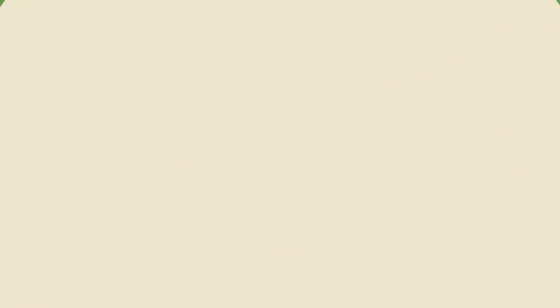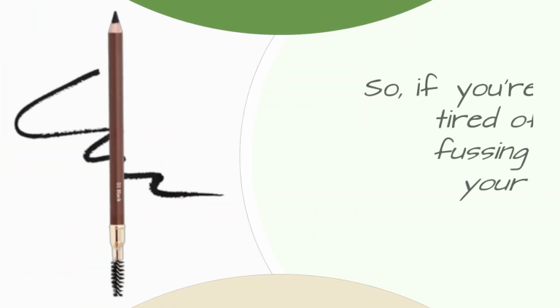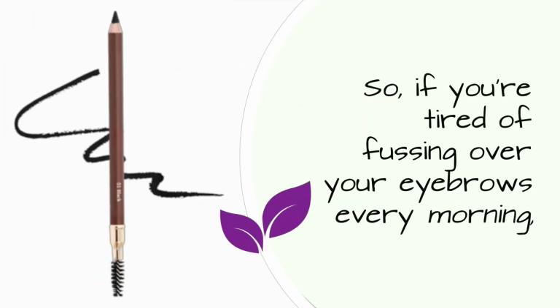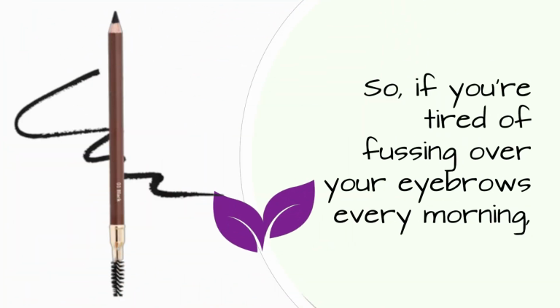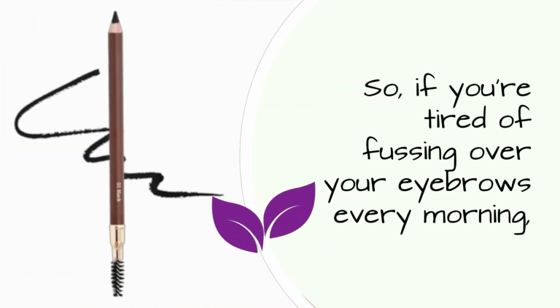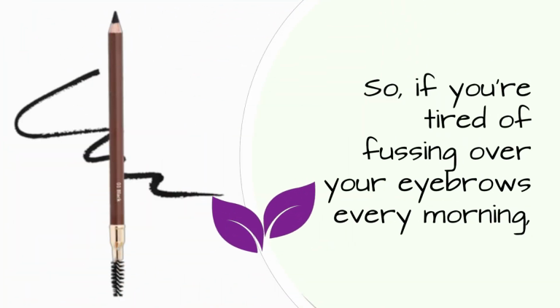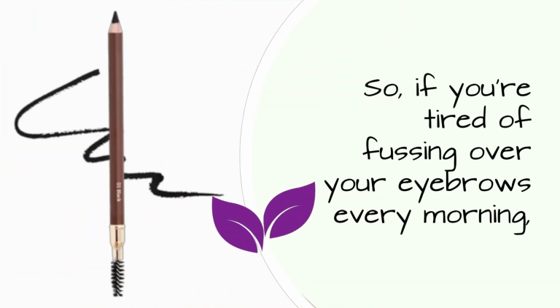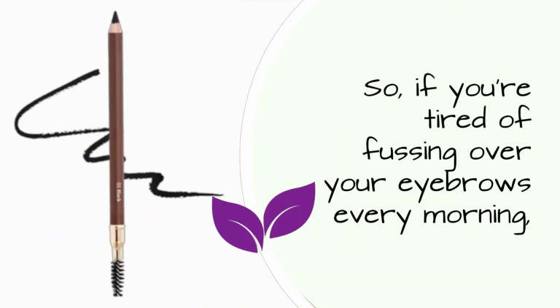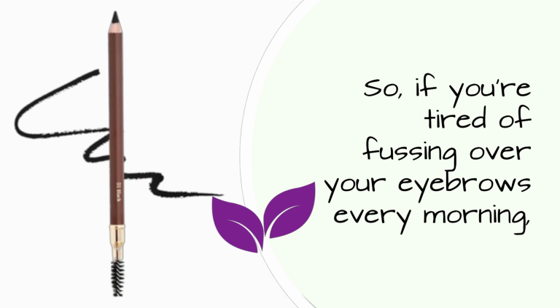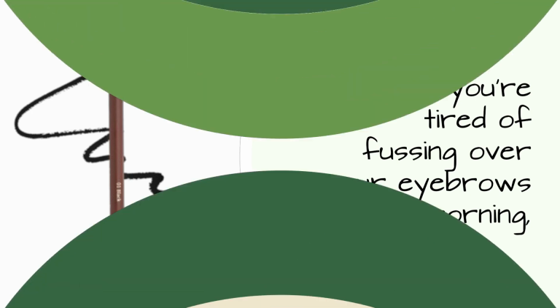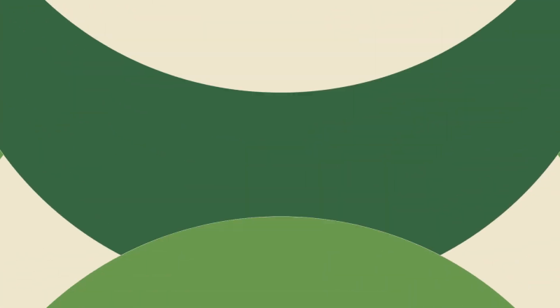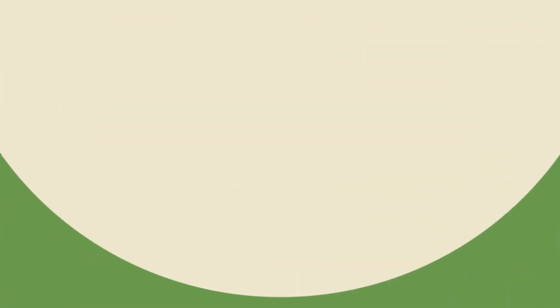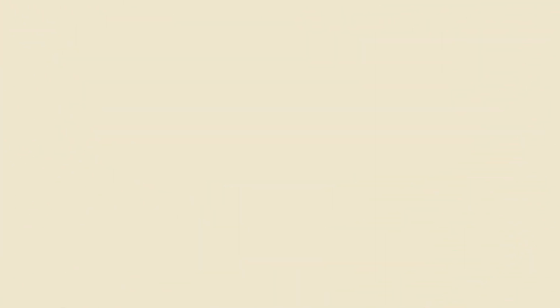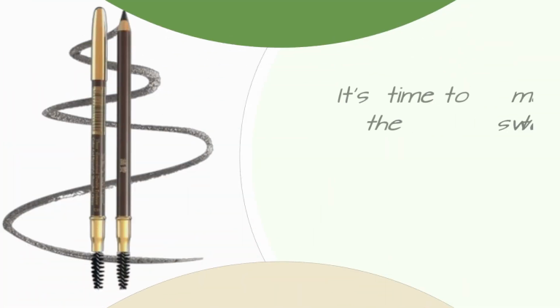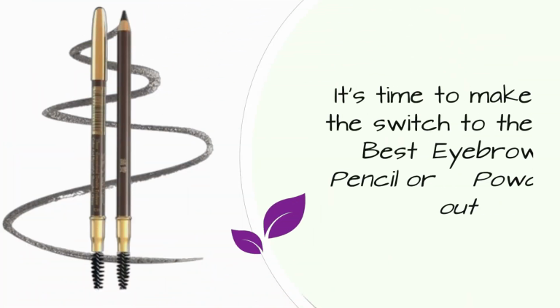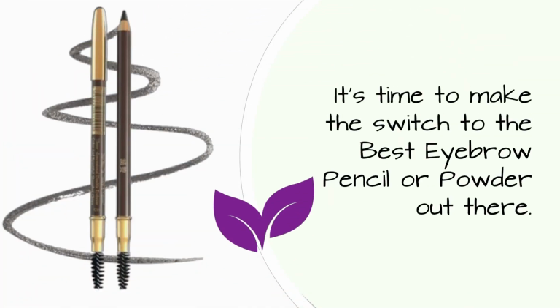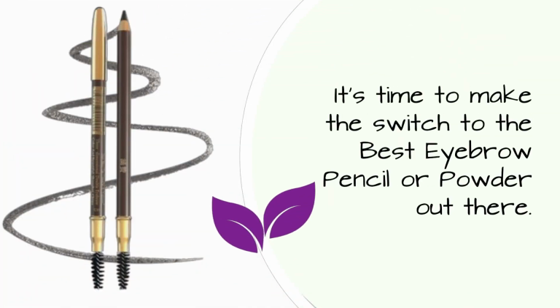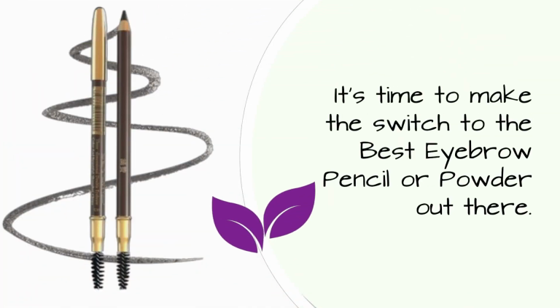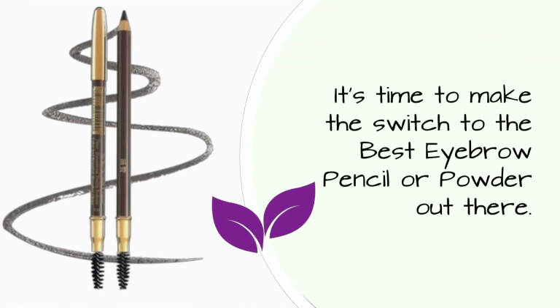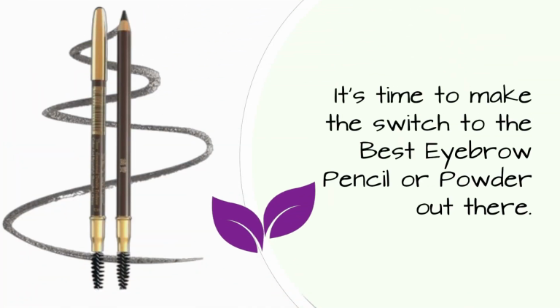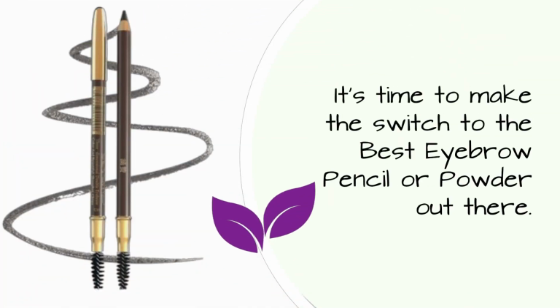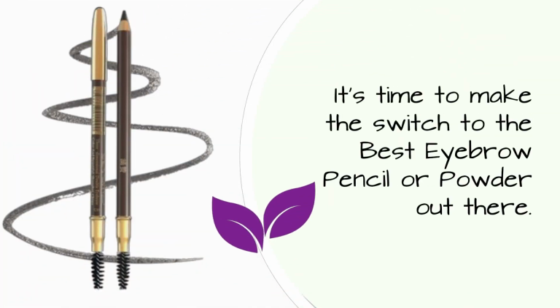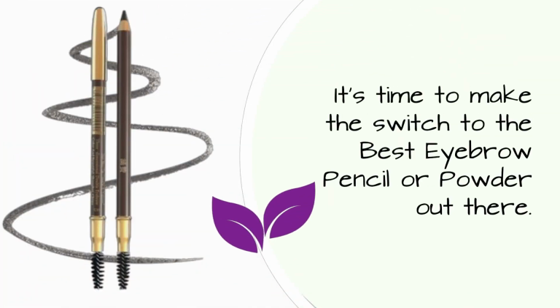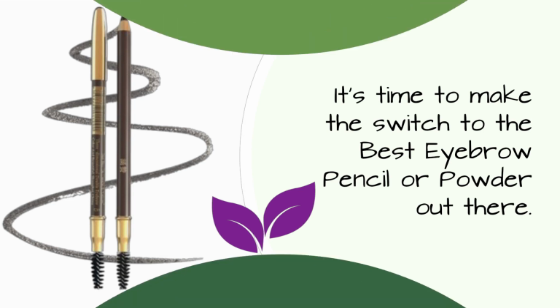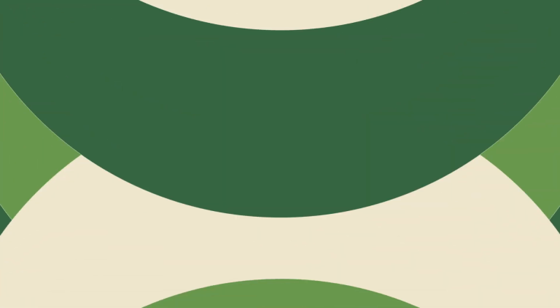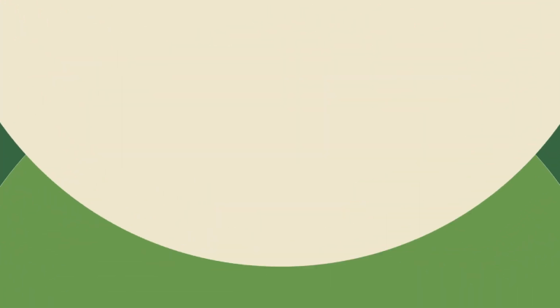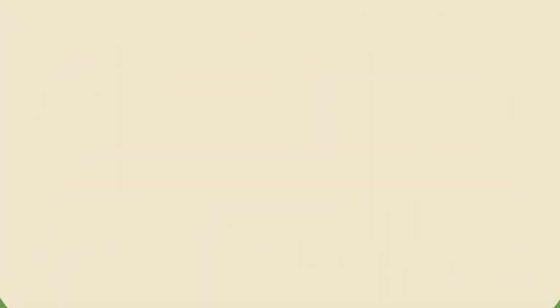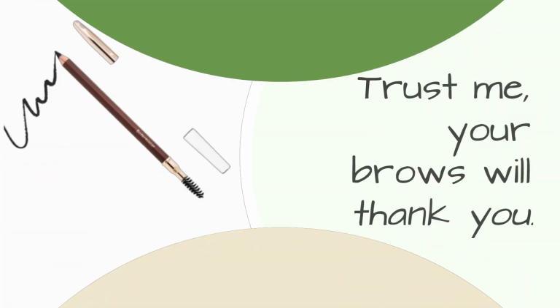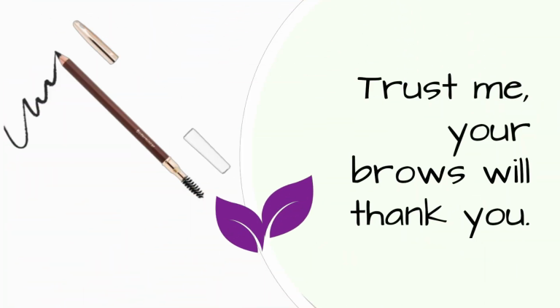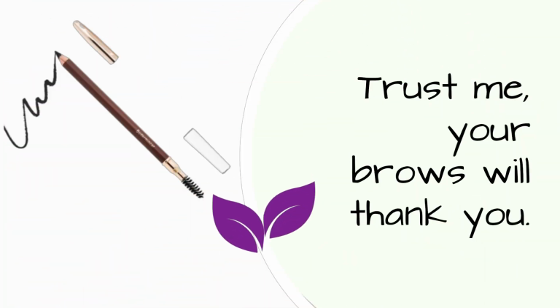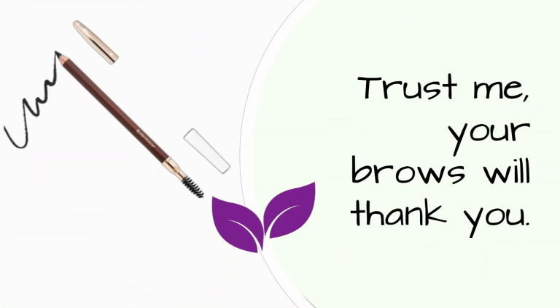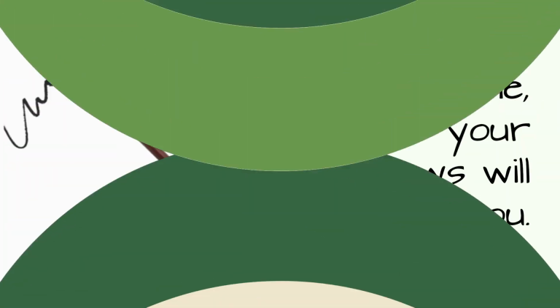So, if you're tired of fussing over your eyebrows every morning, it's time to make the switch to the best eyebrow pencil or powder out there. Trust me, your brows will thank you.